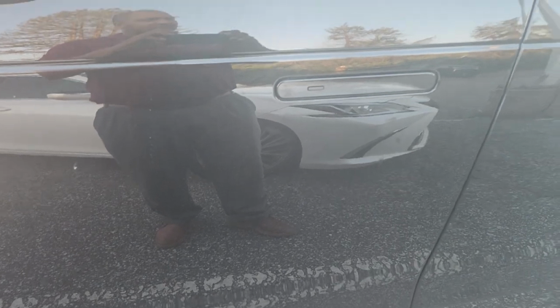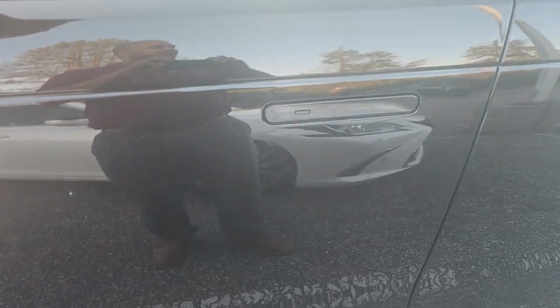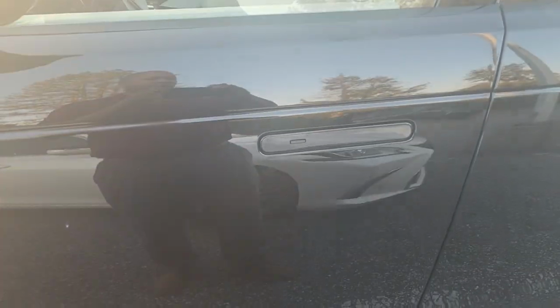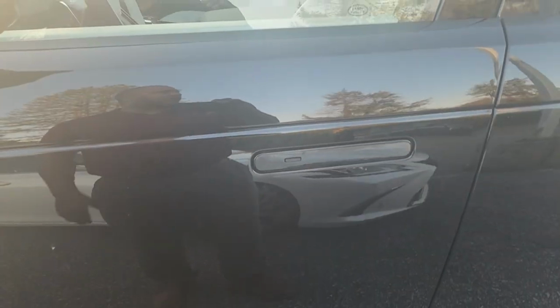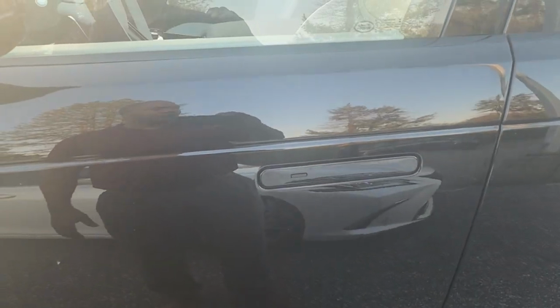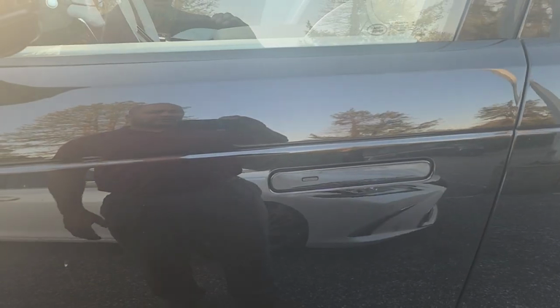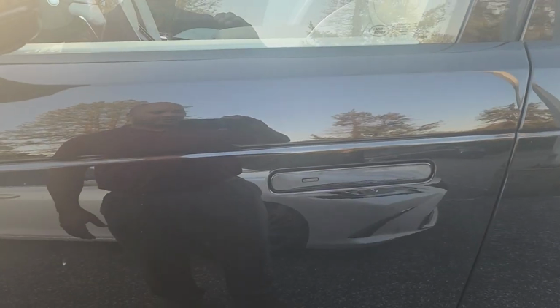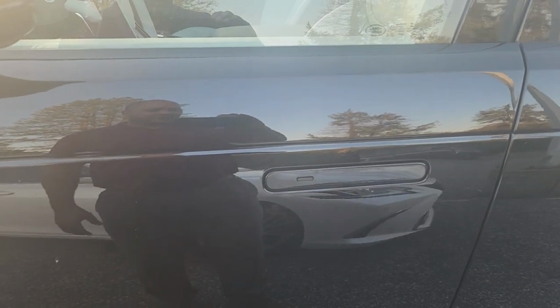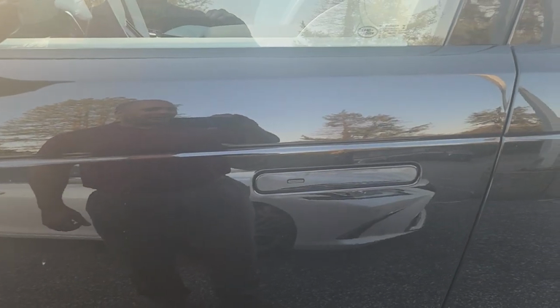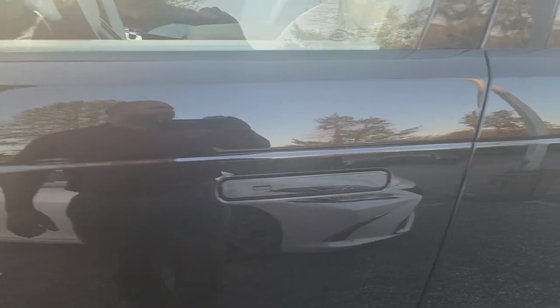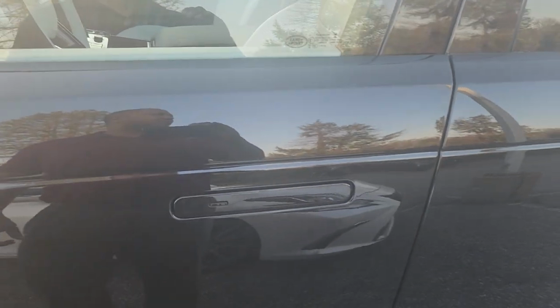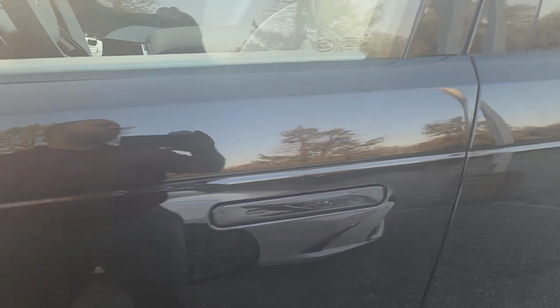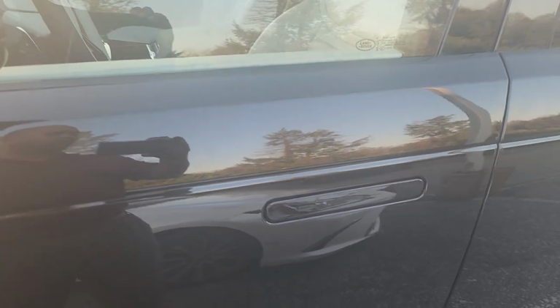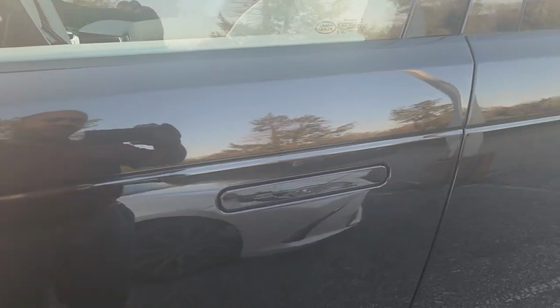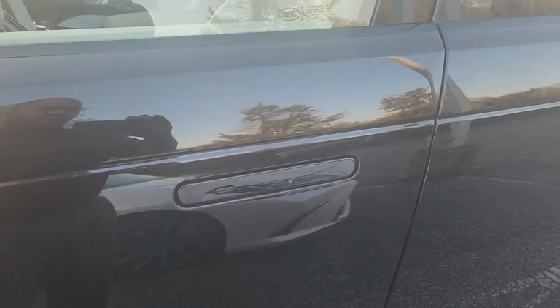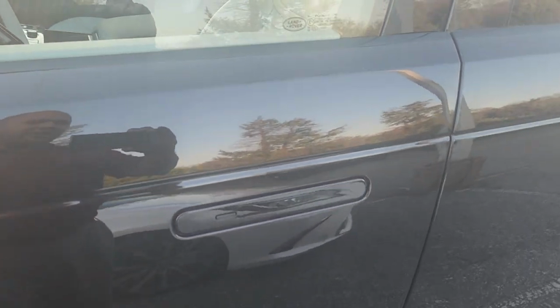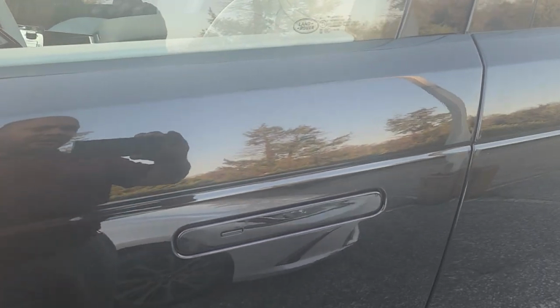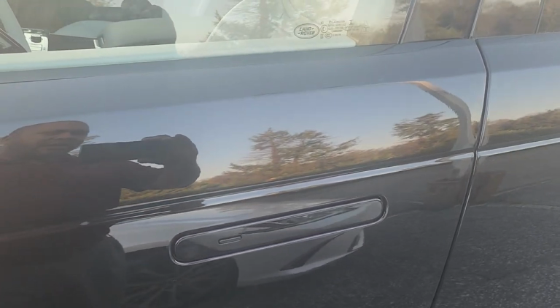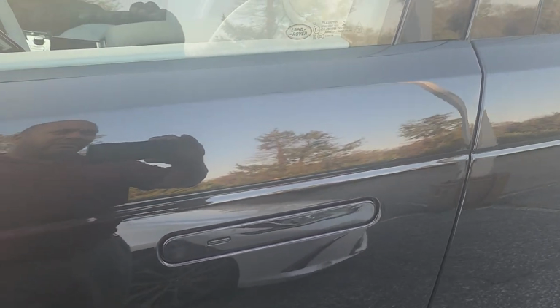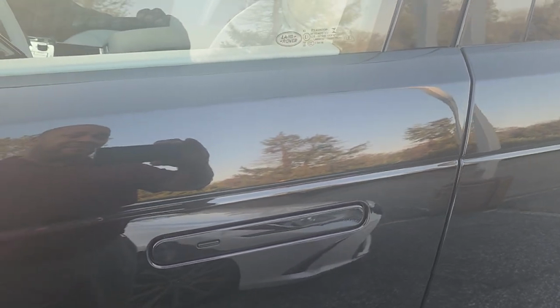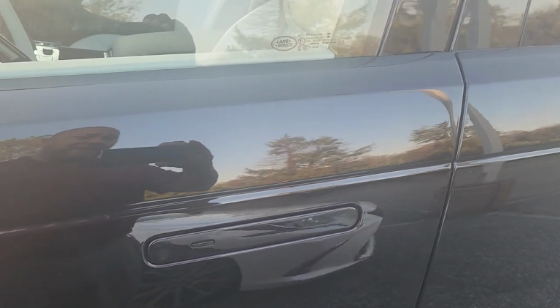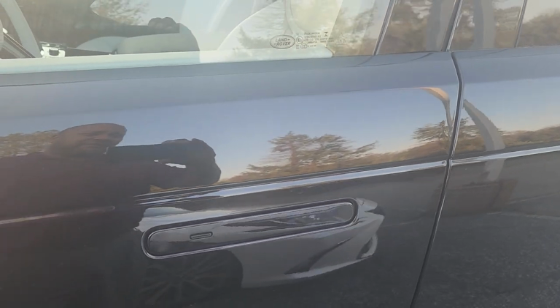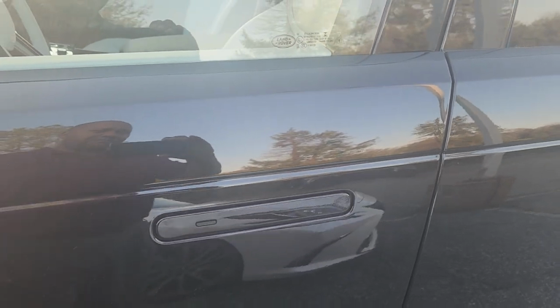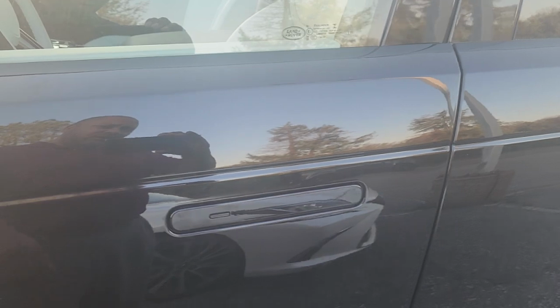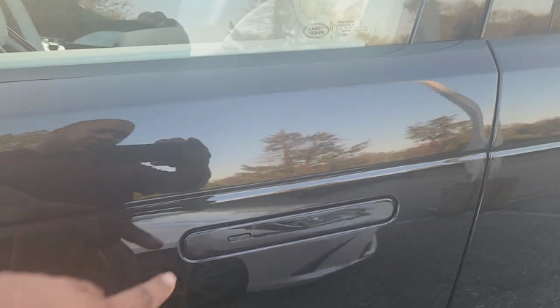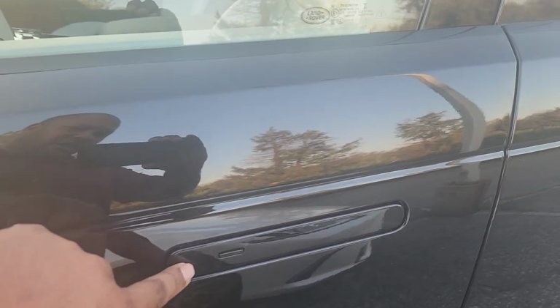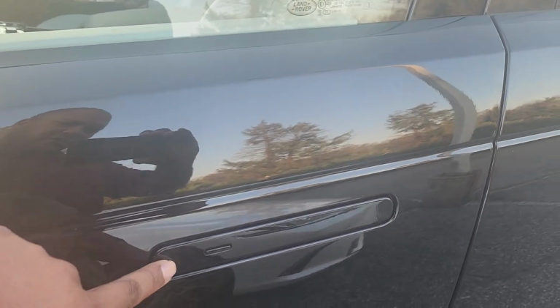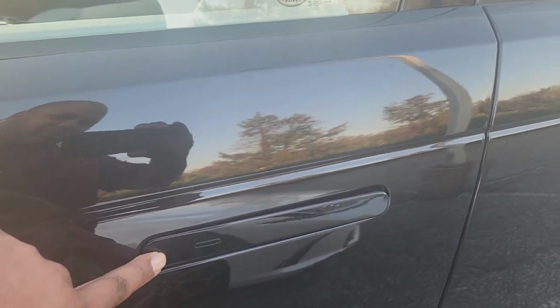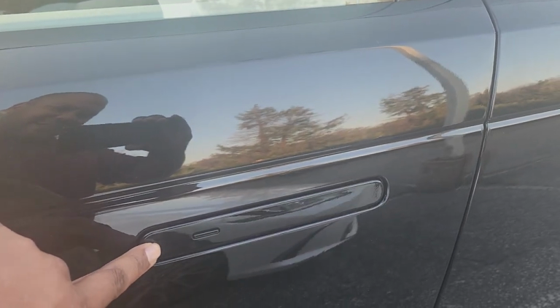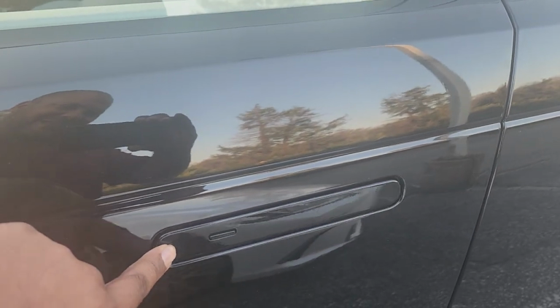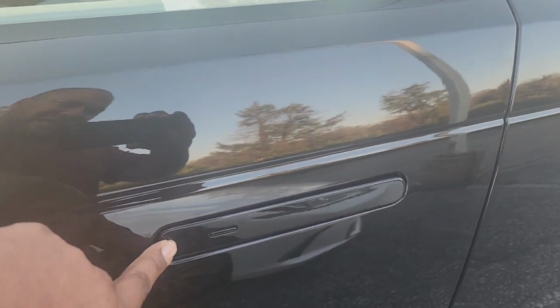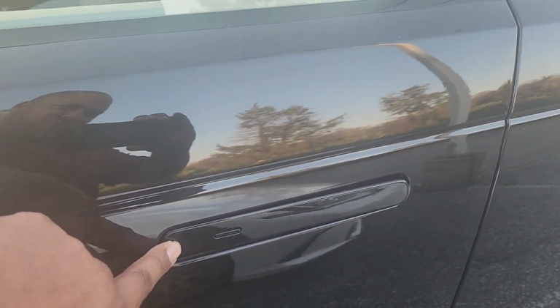This video will demonstrate how to open the door of a current body Range Rover, Range Rover Sport, when the door handle does not pop out as it should. To do so, you simply press in this side of the door.